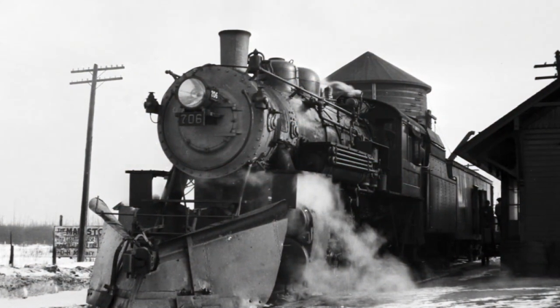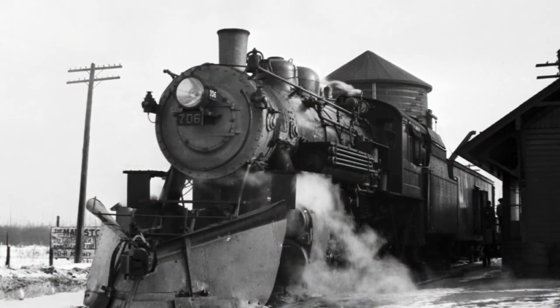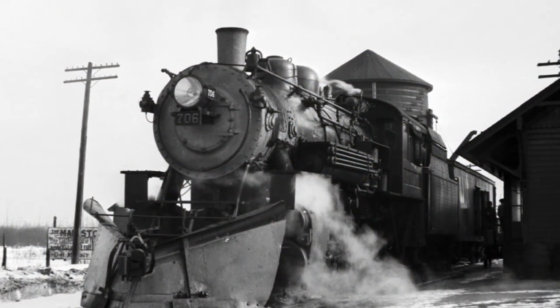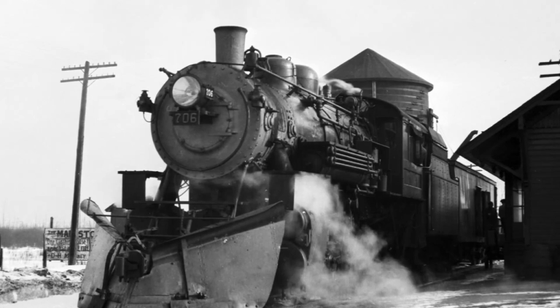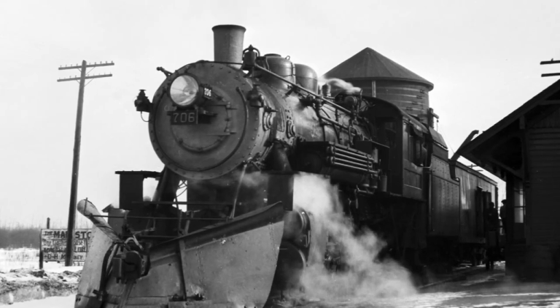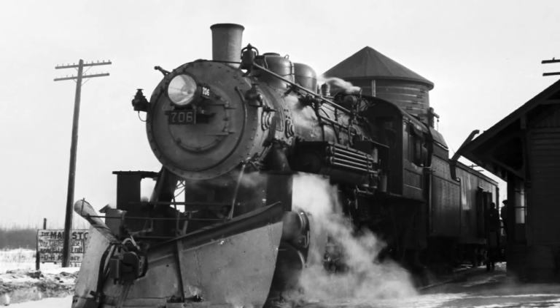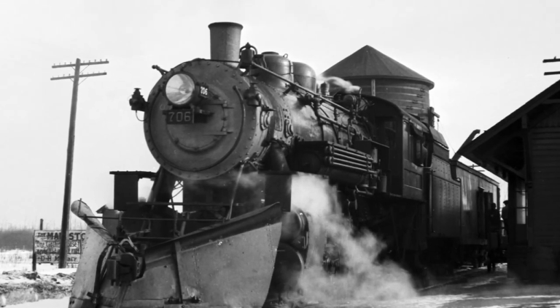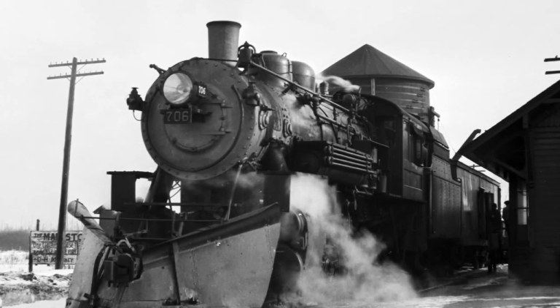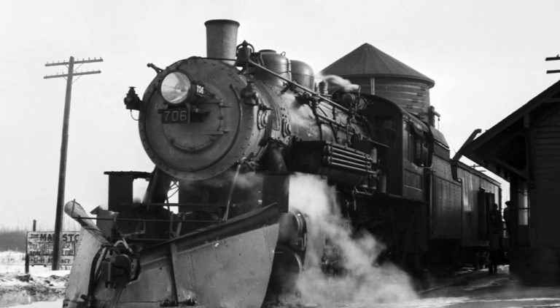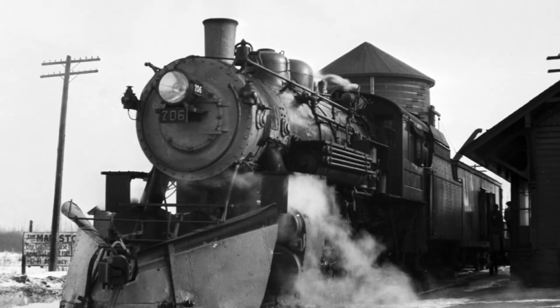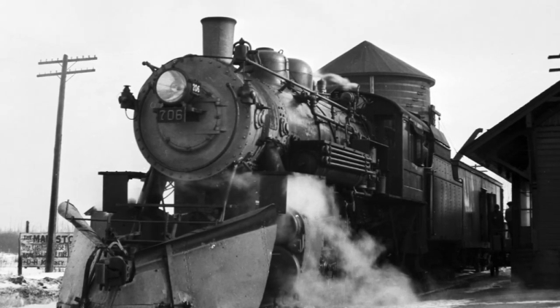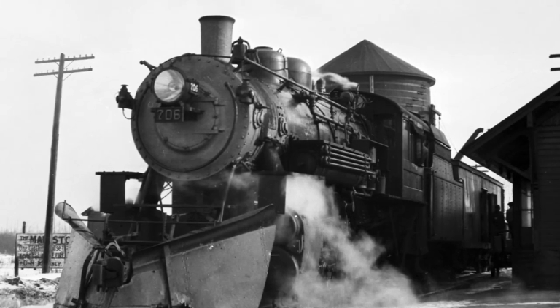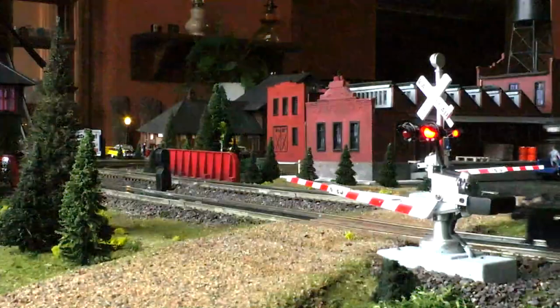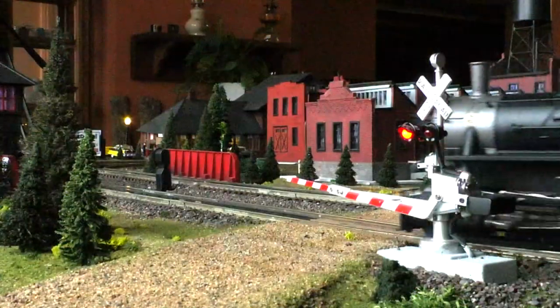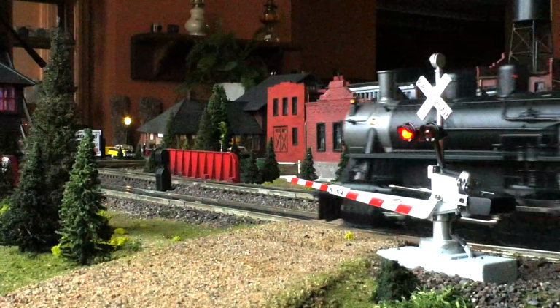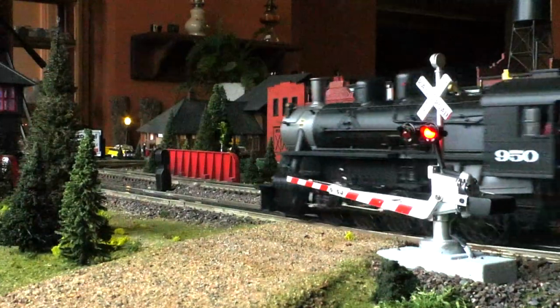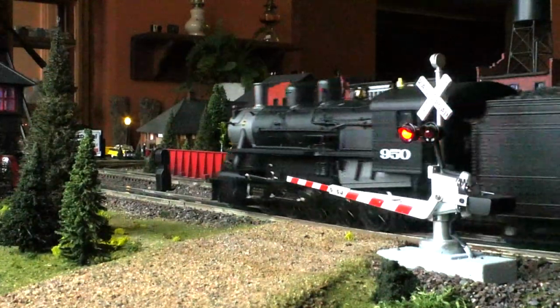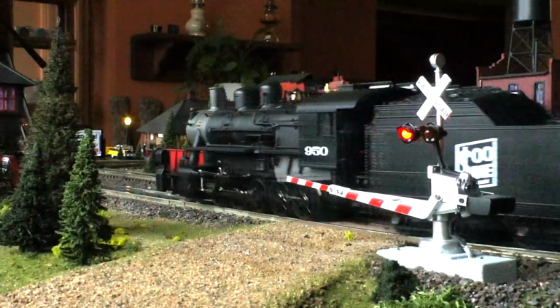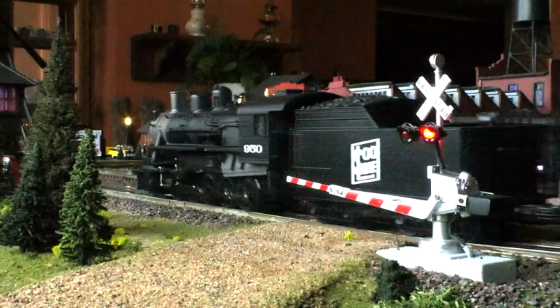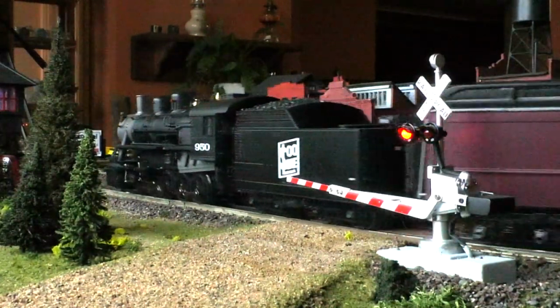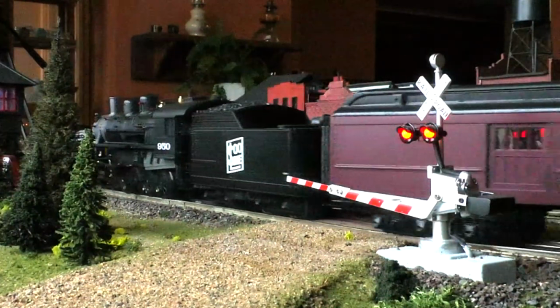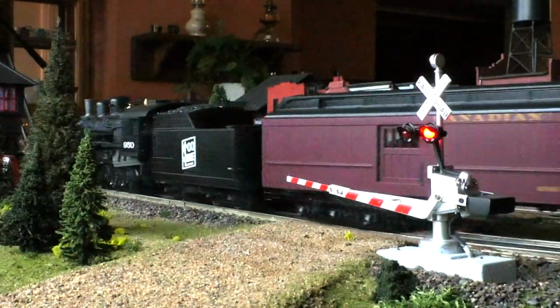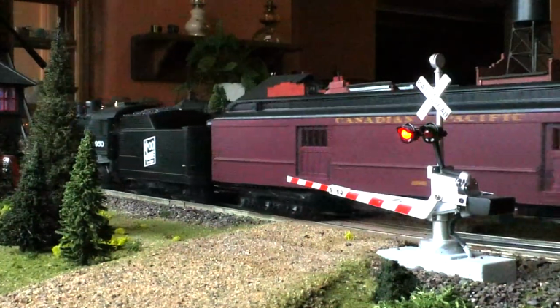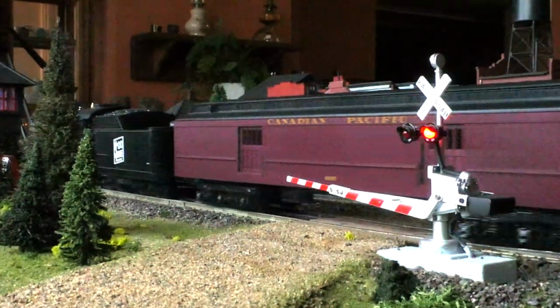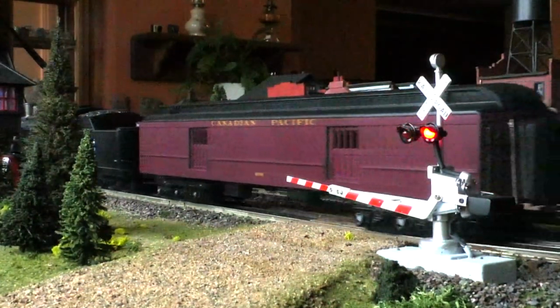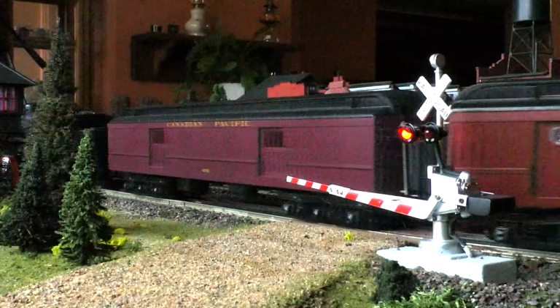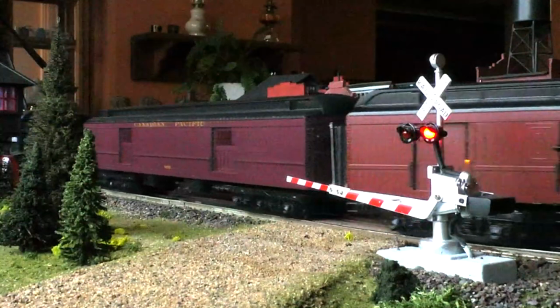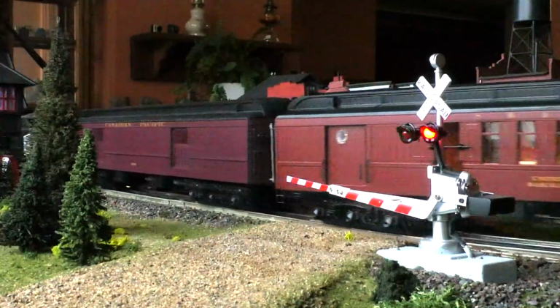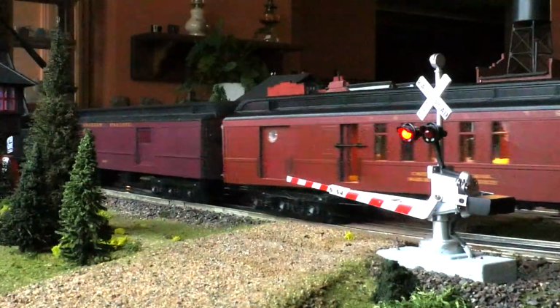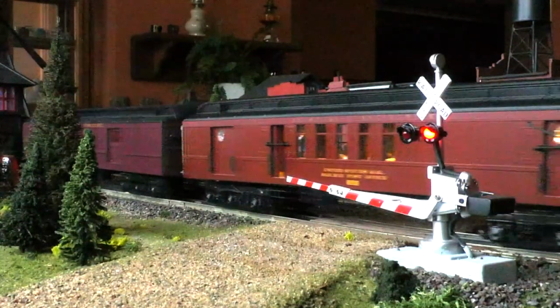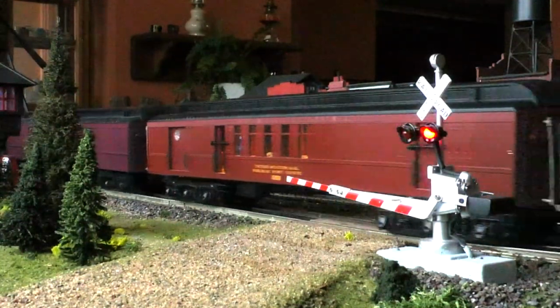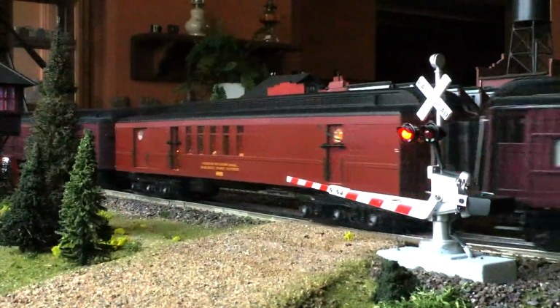All aboard for a virtual tour of historic Sault Ste. Marie, Michigan. The railroad came to Sault Ste. Marie in 1887, and by the 1950s had passed its prime, but there was still plenty of passenger and freight activity.